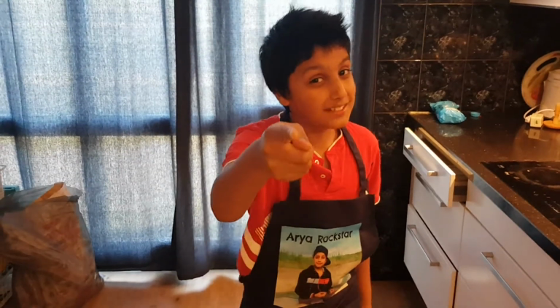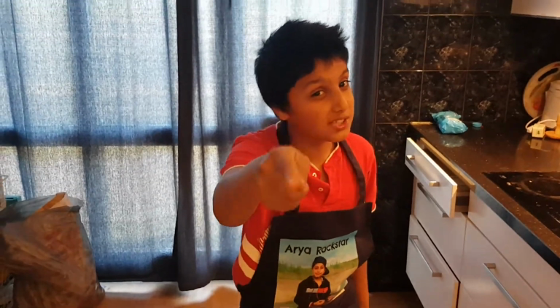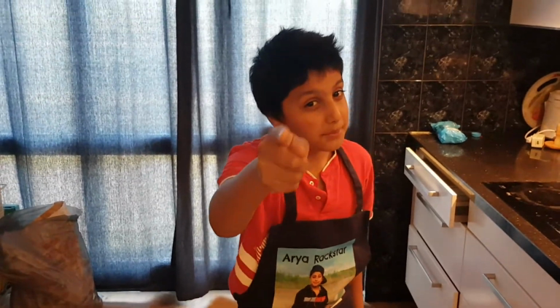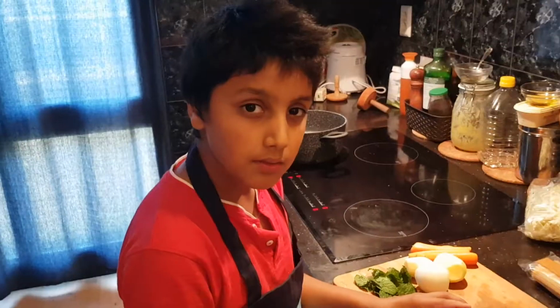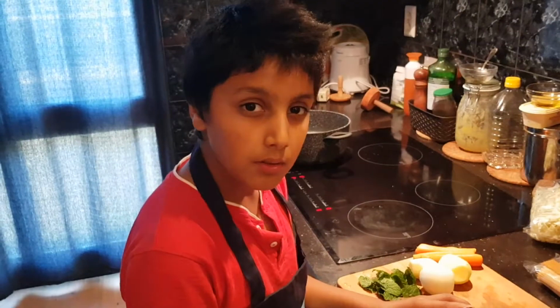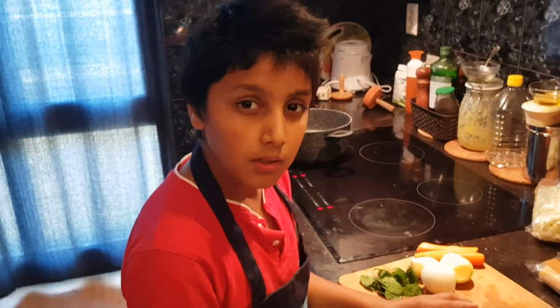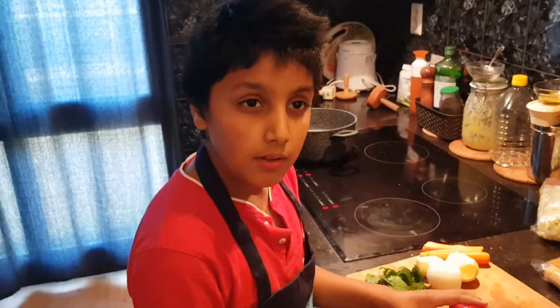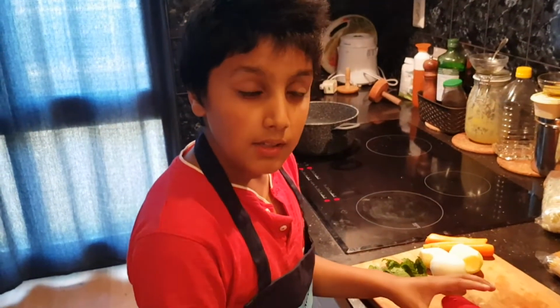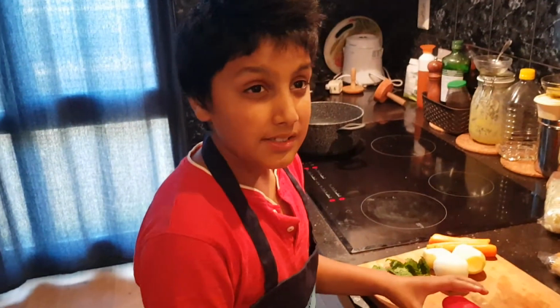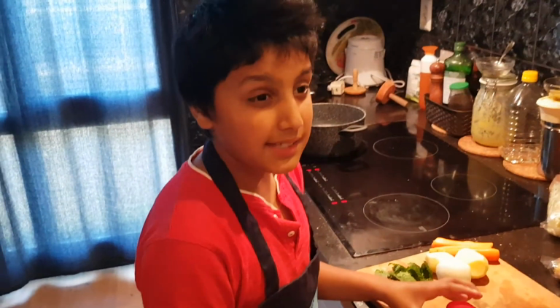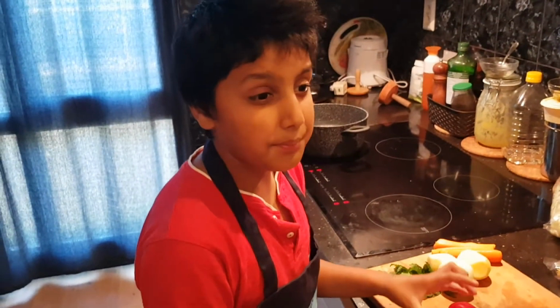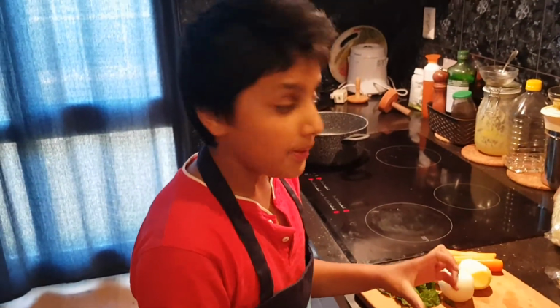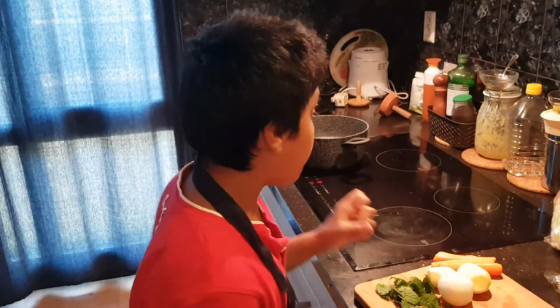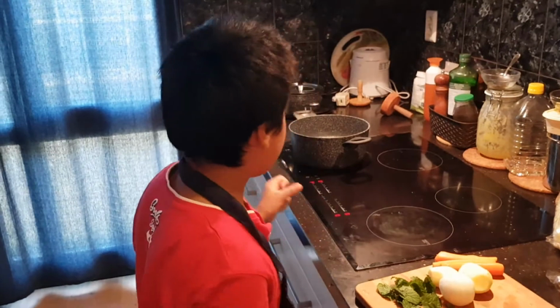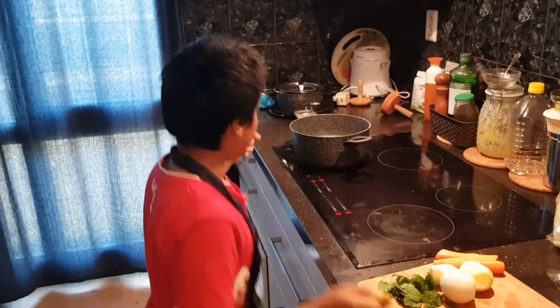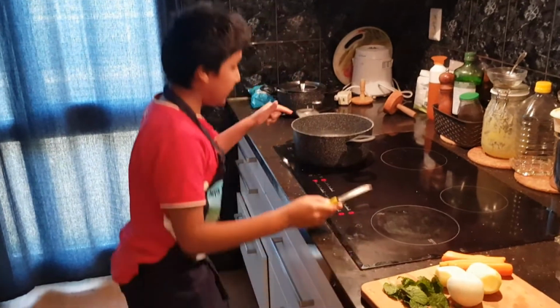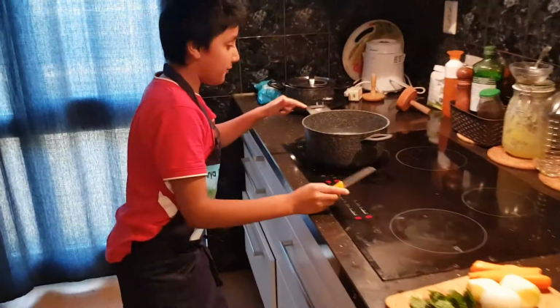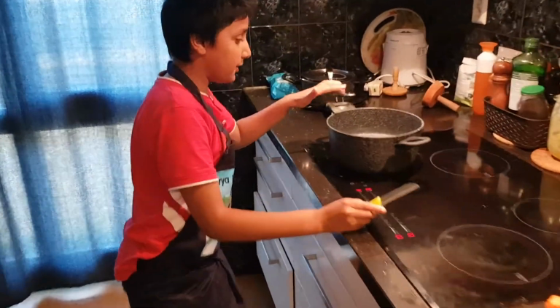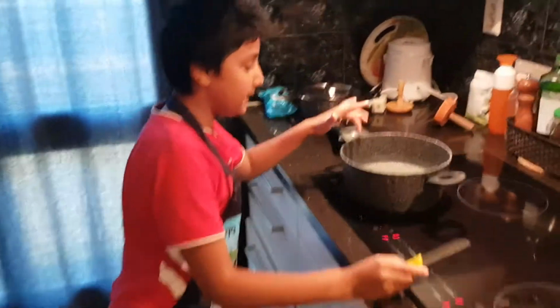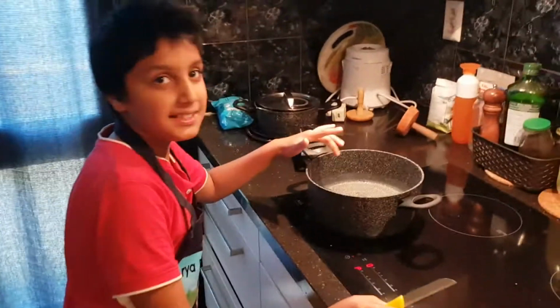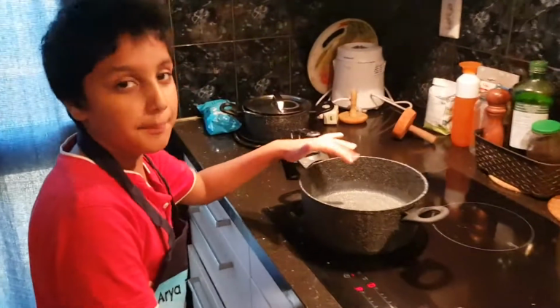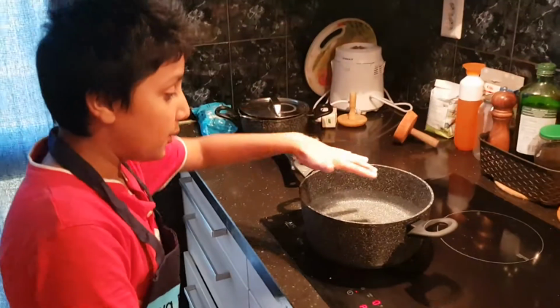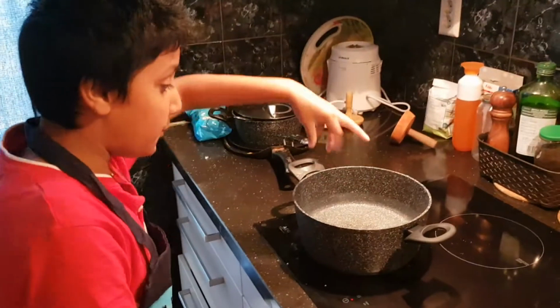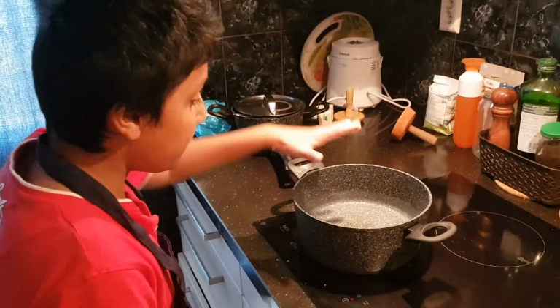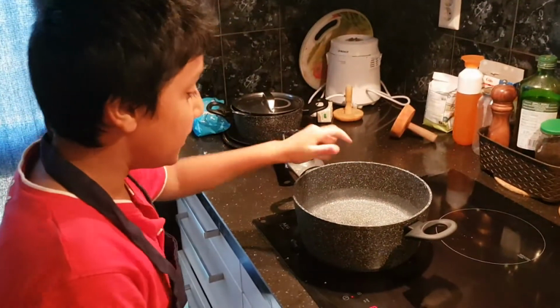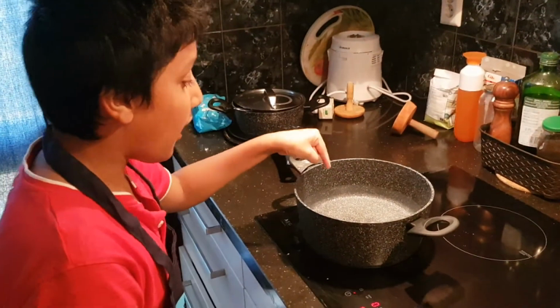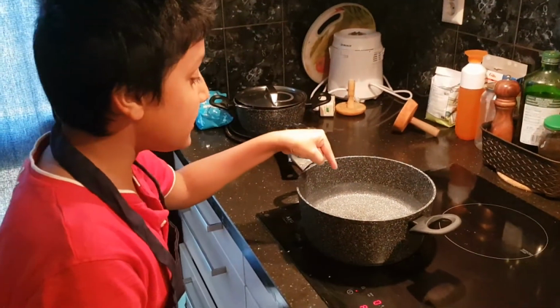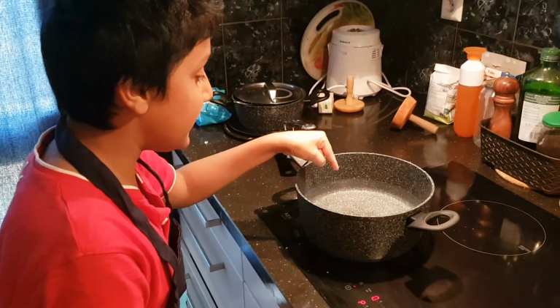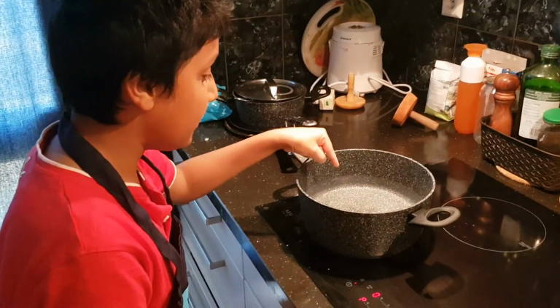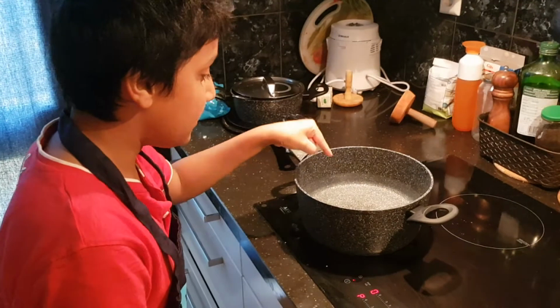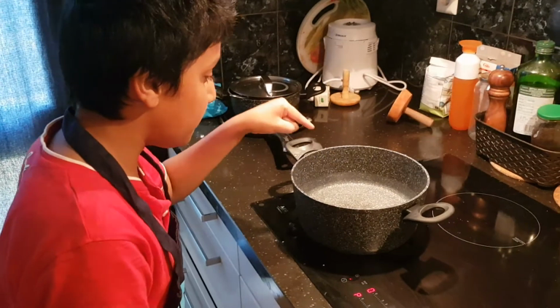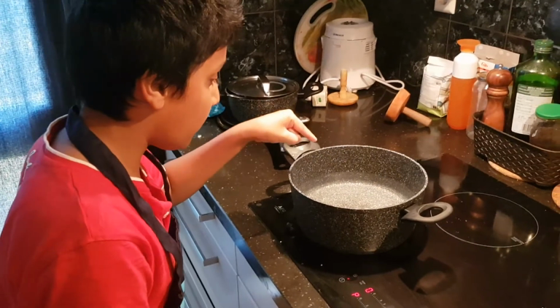Step one: we have to heat this up. While this is heating, let's move on to step two.